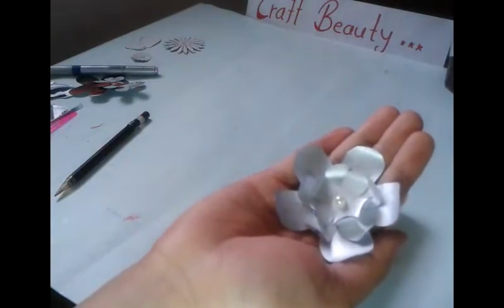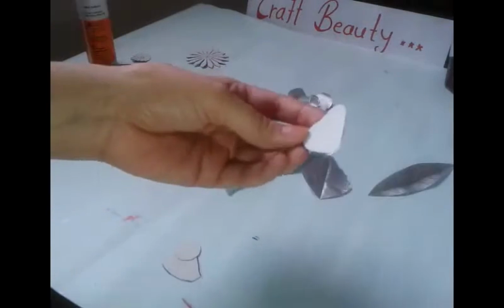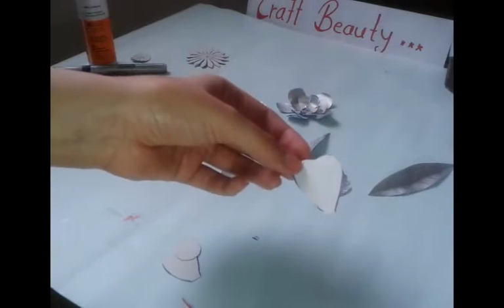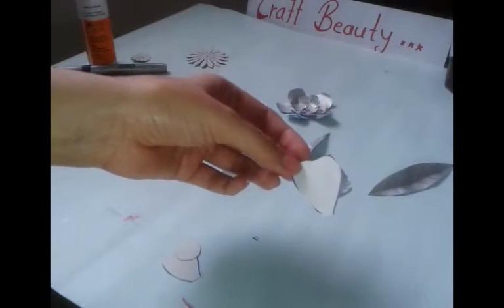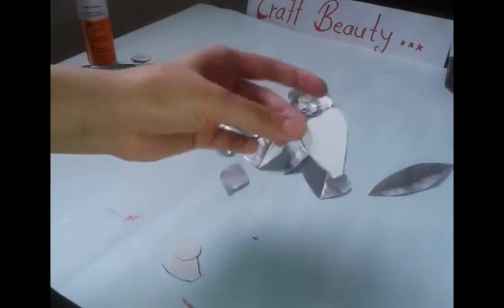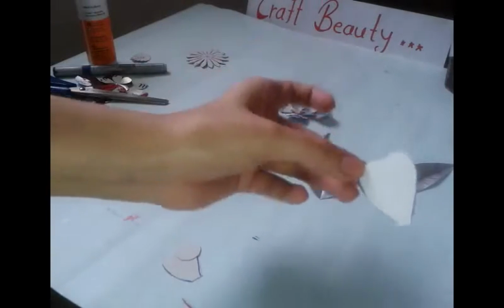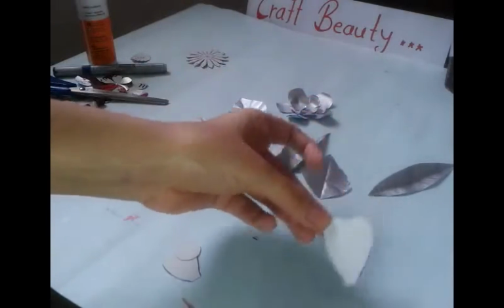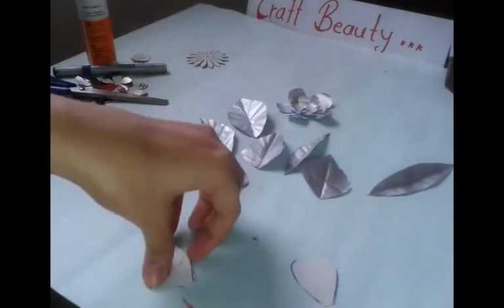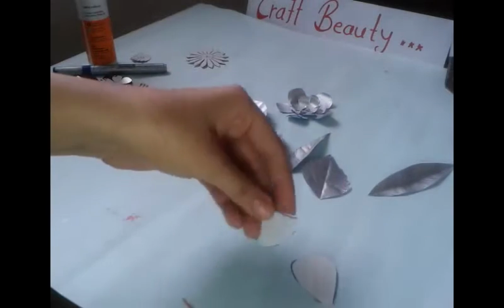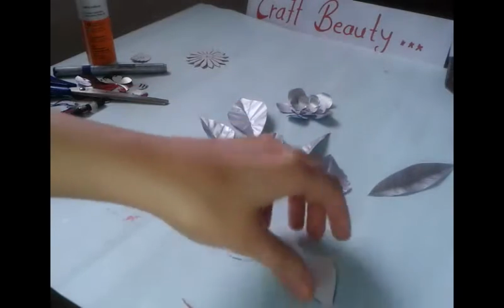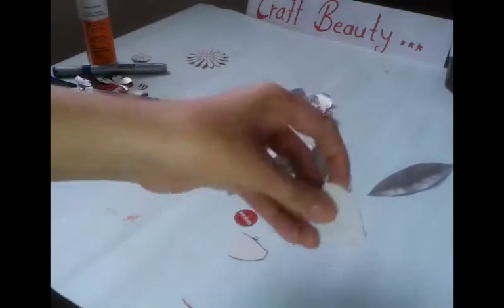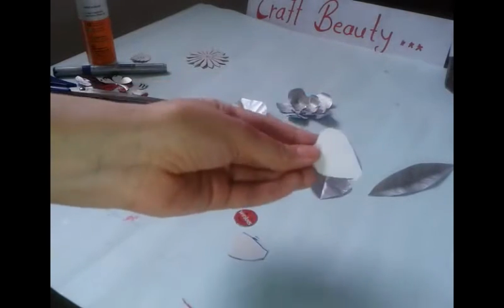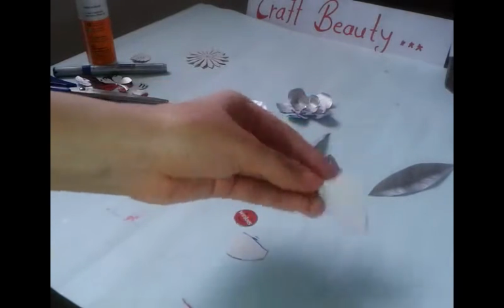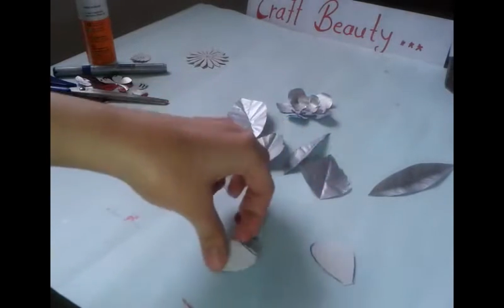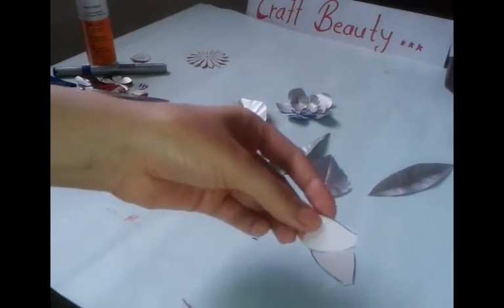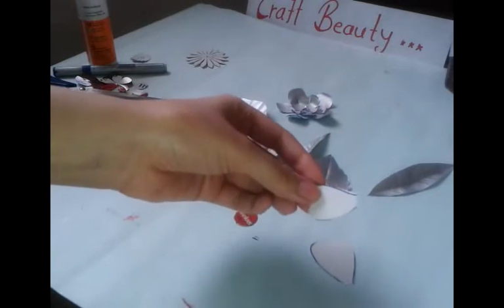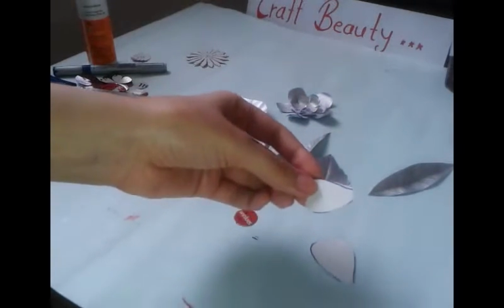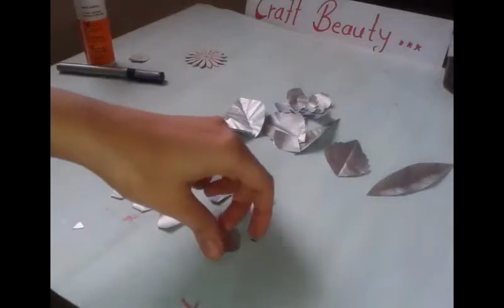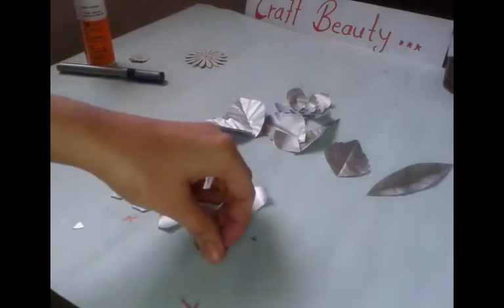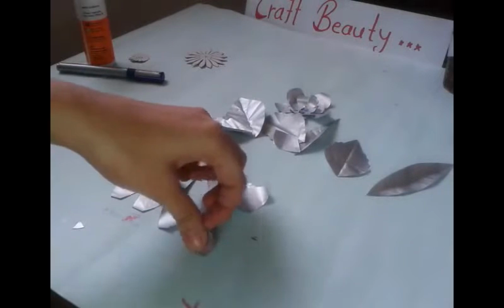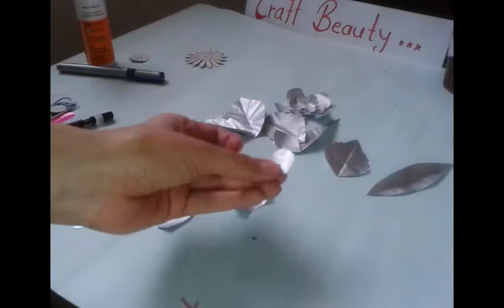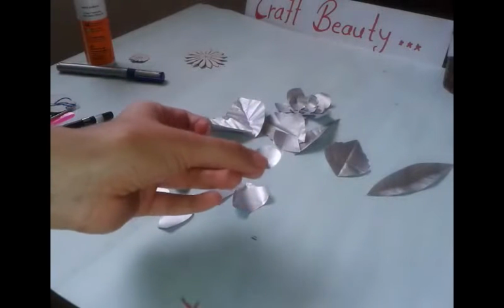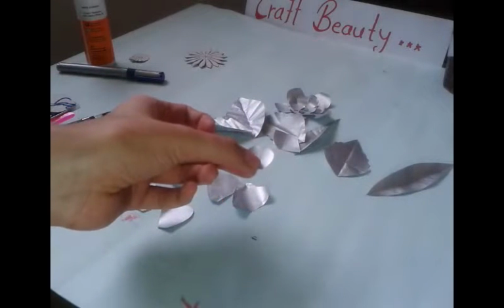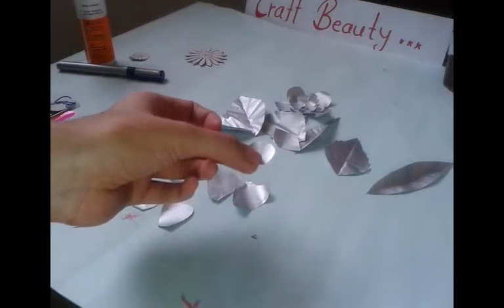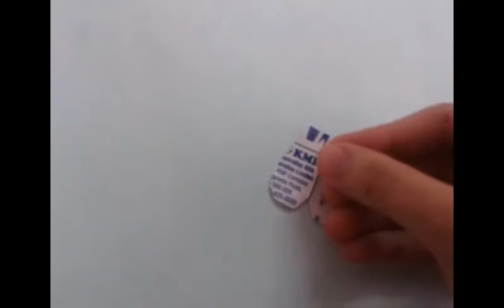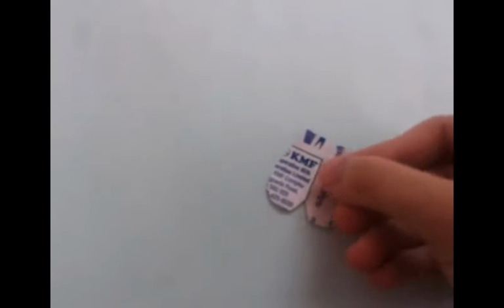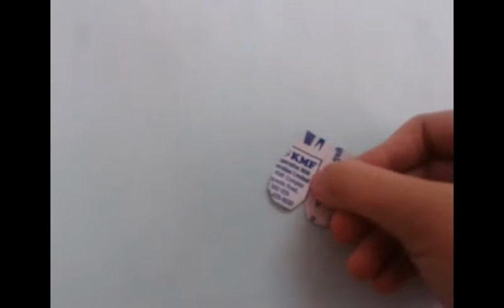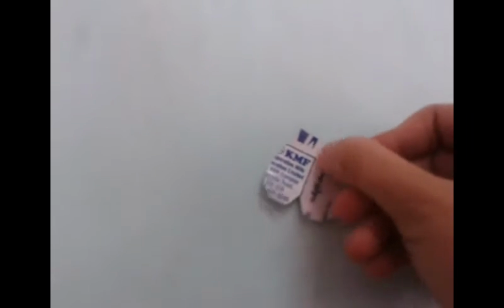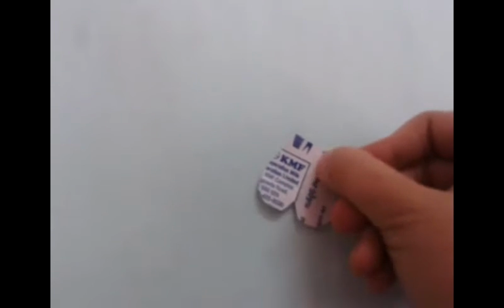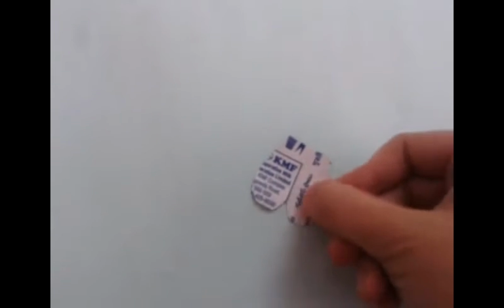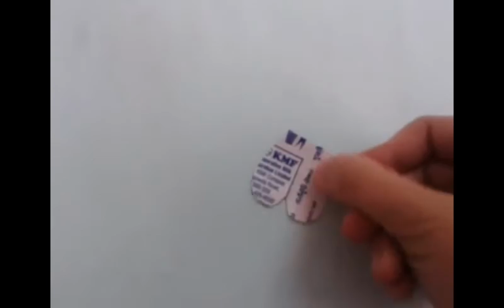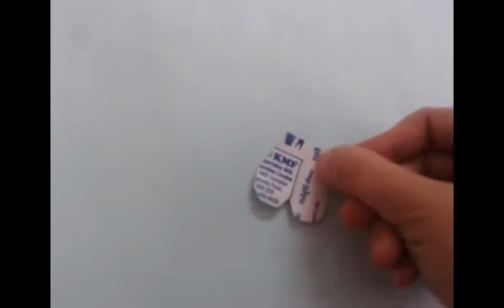I am gonna make my second flower by using this shape of cardboard. I am using 4 petals of this and 3 petals of a small flower. I have also cut one circle for the base of my flower. For giving shape to your petals, just pull linings with your nail.